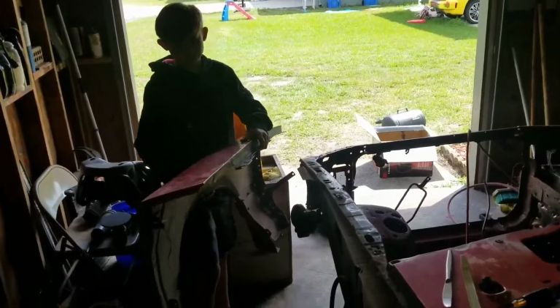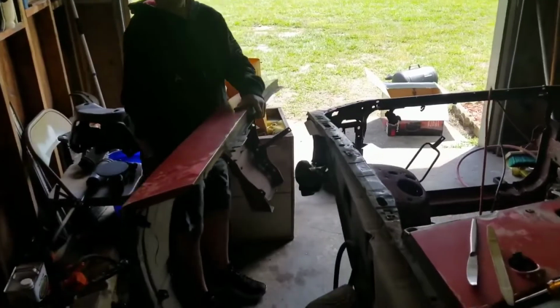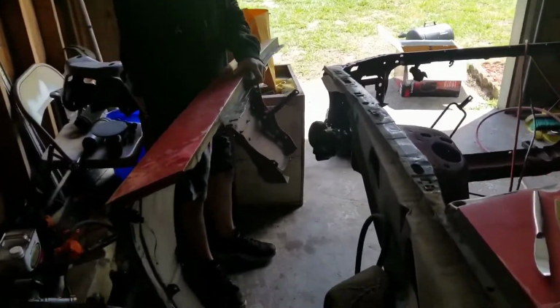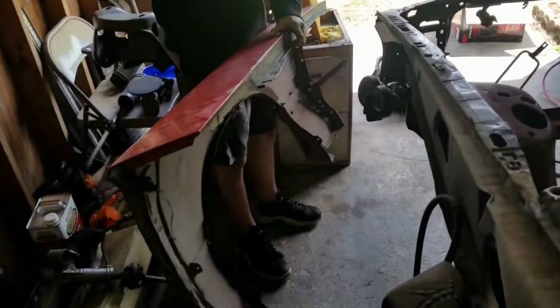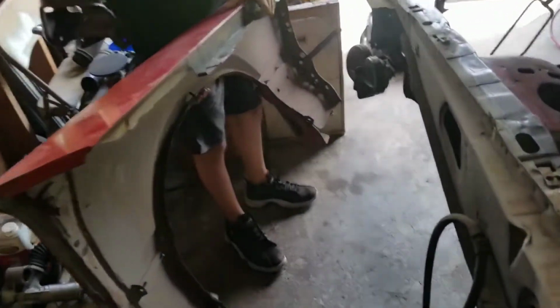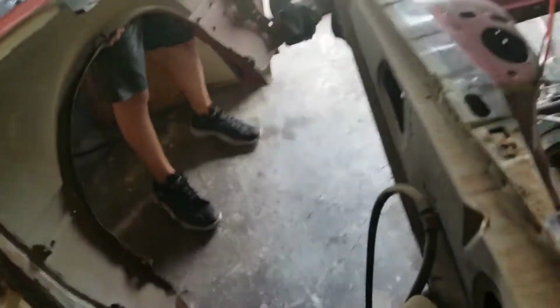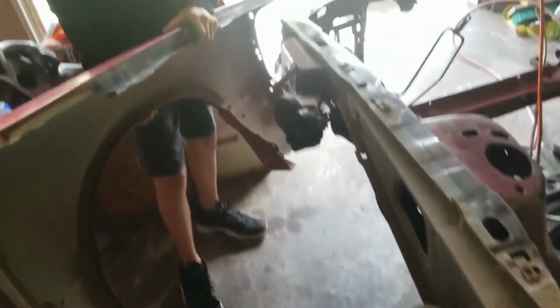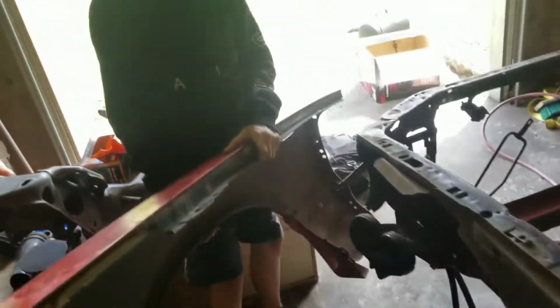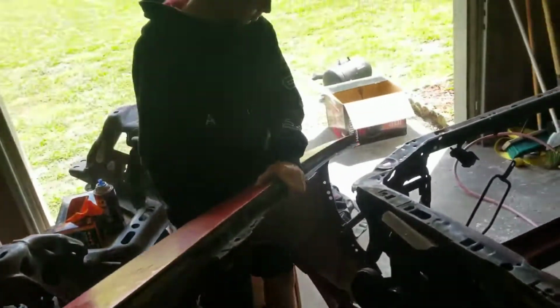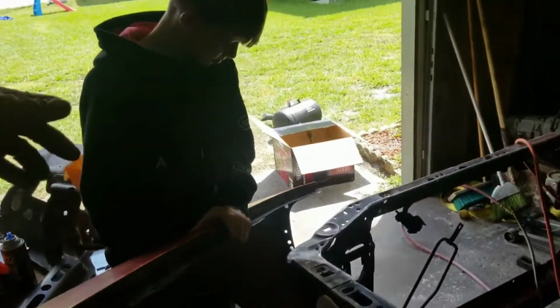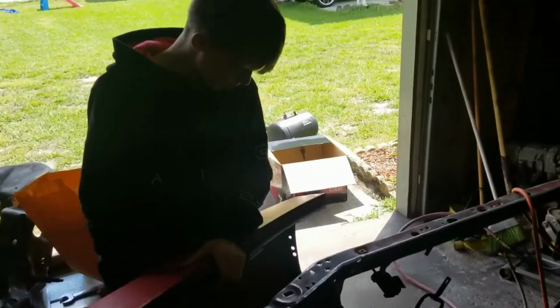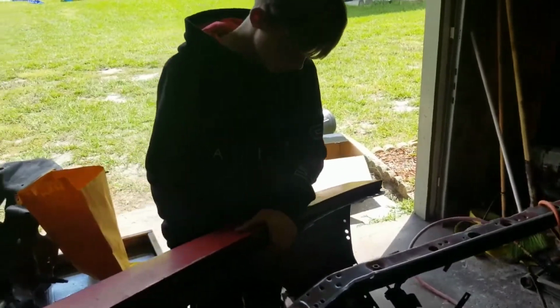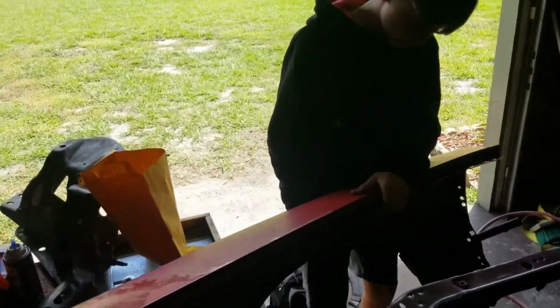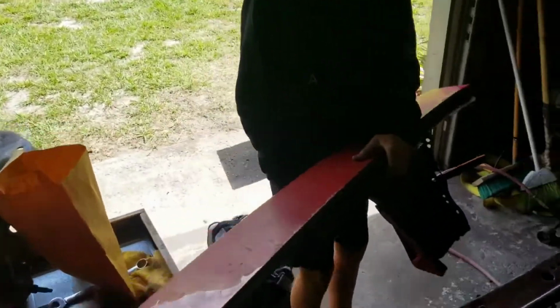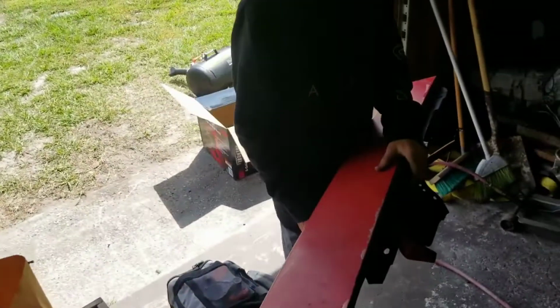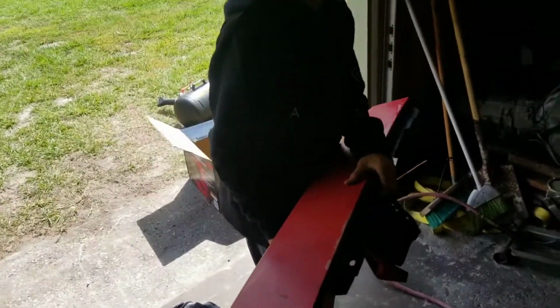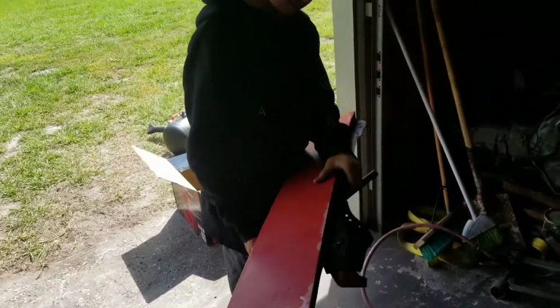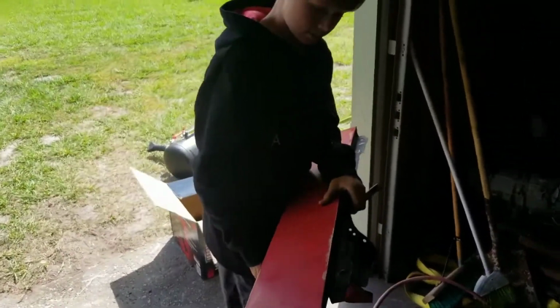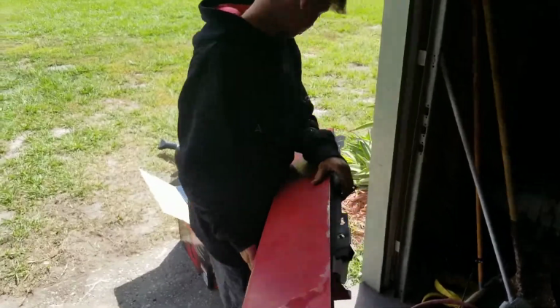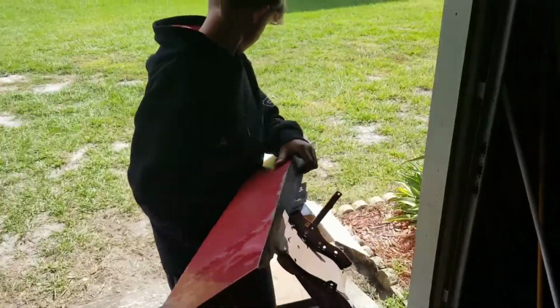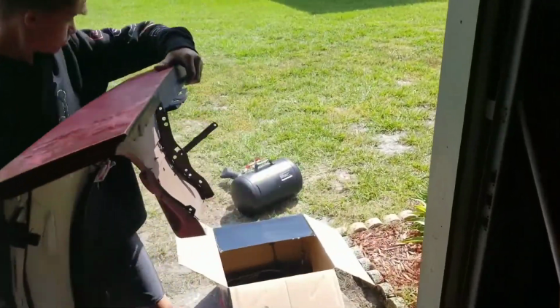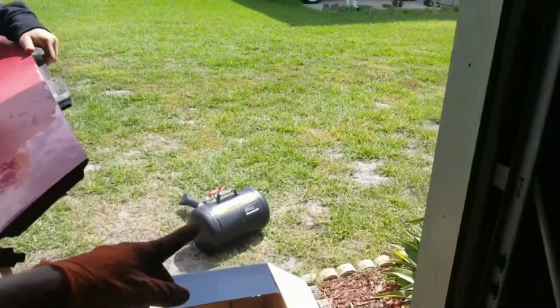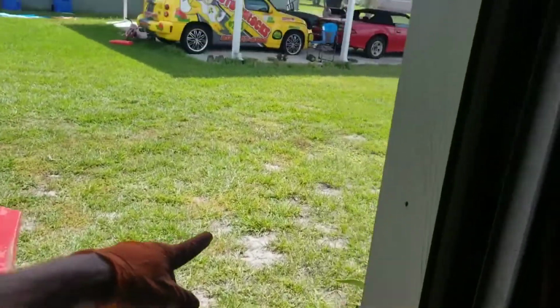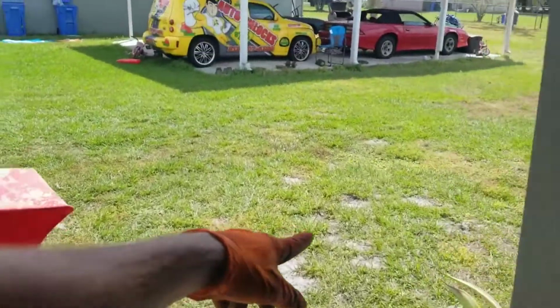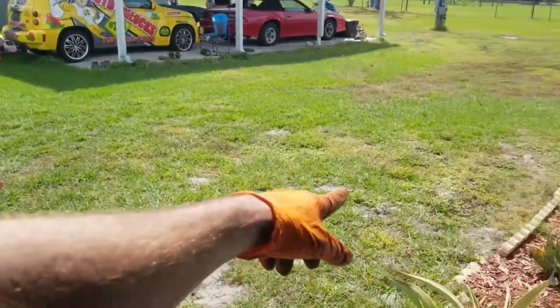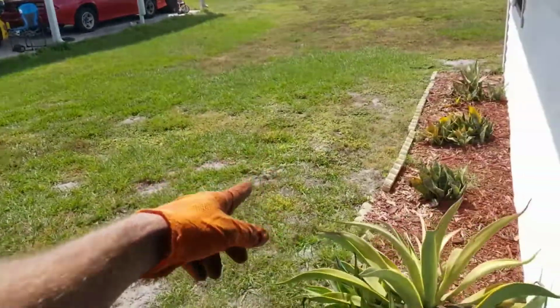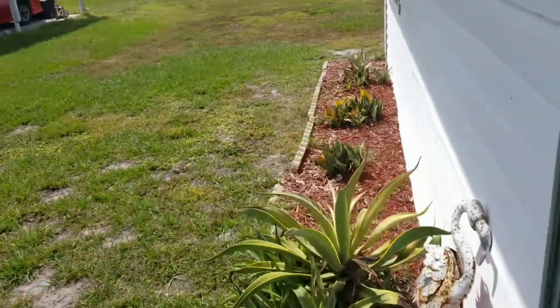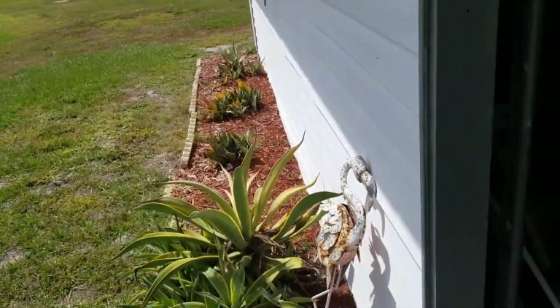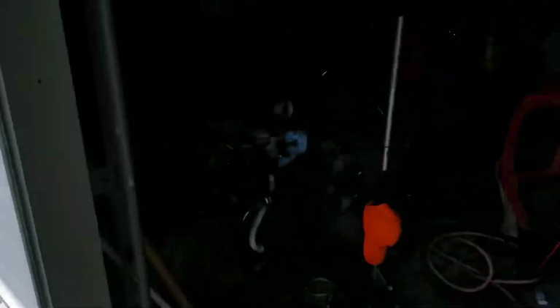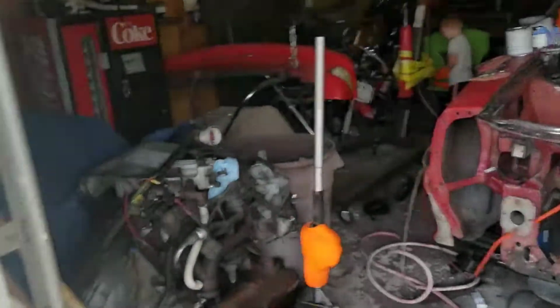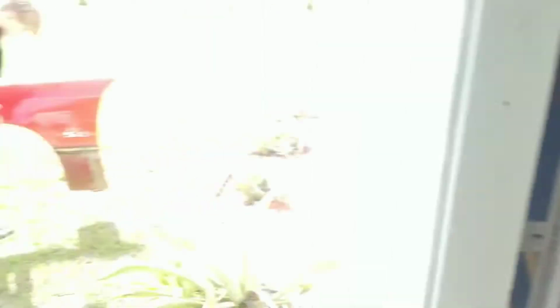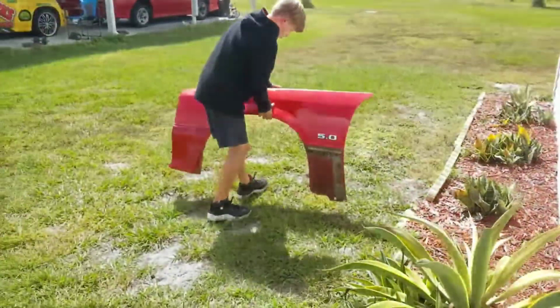Got the driver's side fender off. Let's go set that out in the yard for now in the grass so we don't get it dented and dinged up. Put it over here where nobody steps. Then we'll get that other fender off.